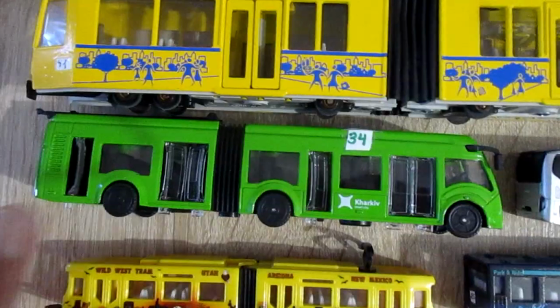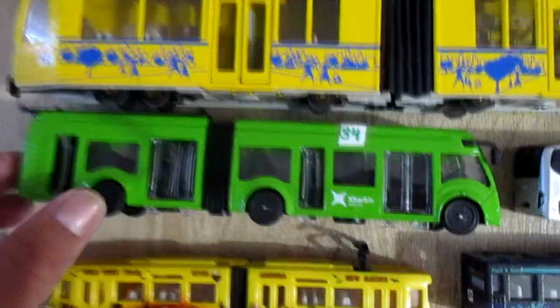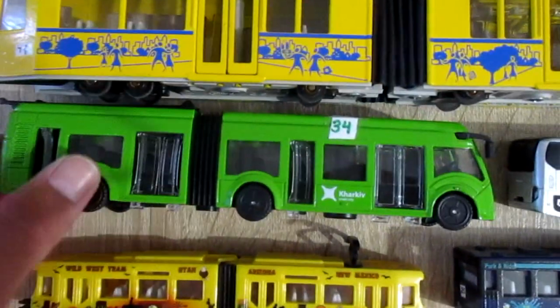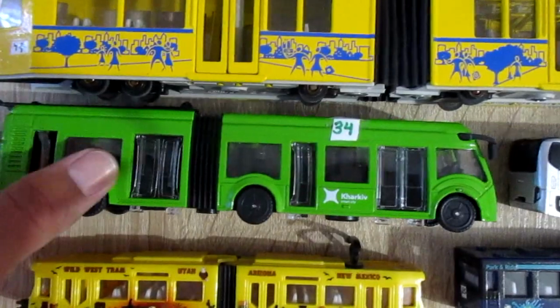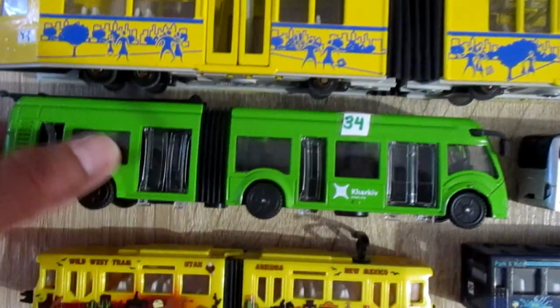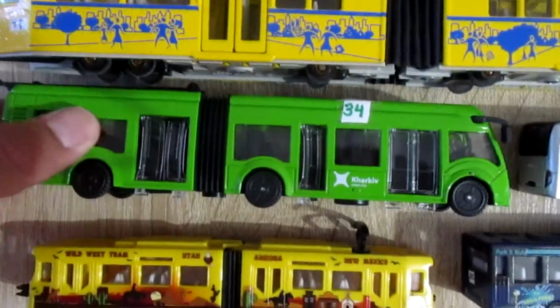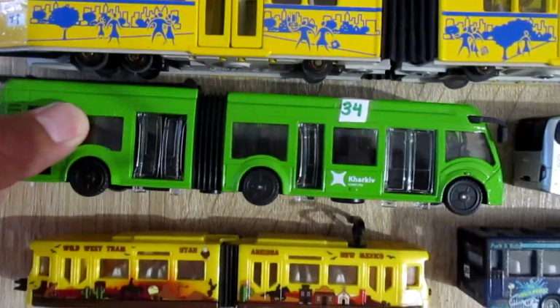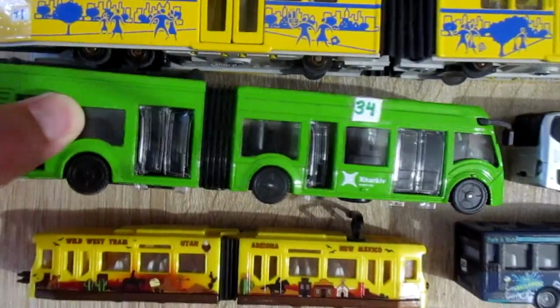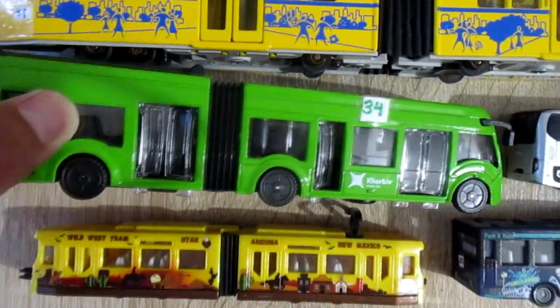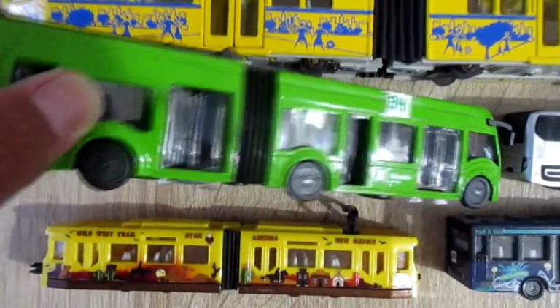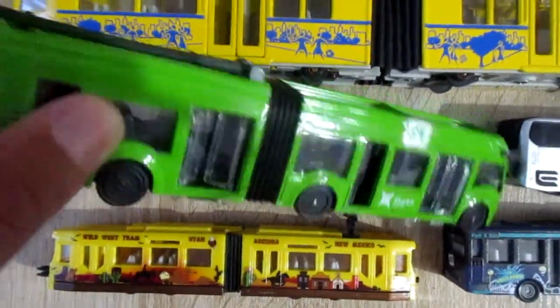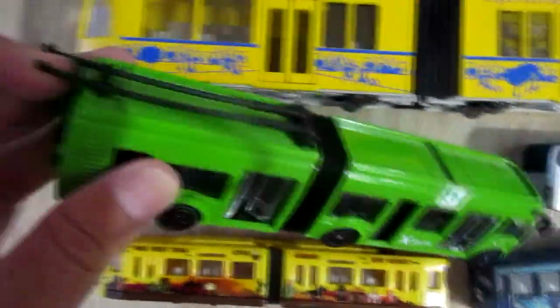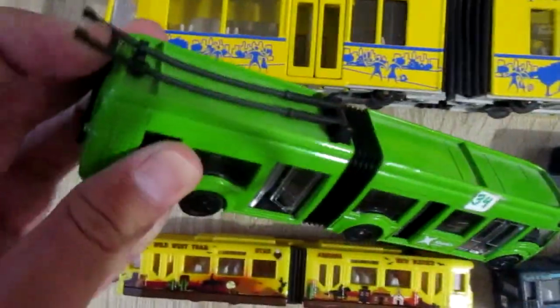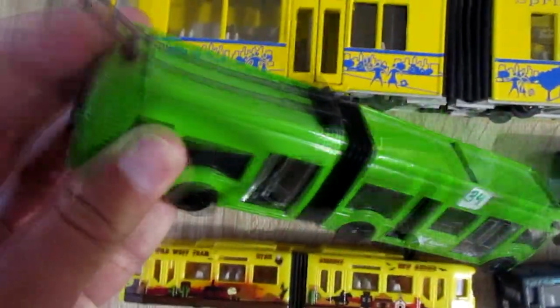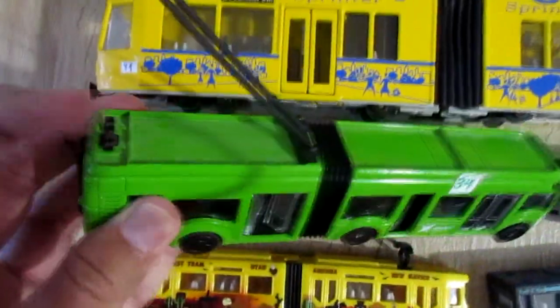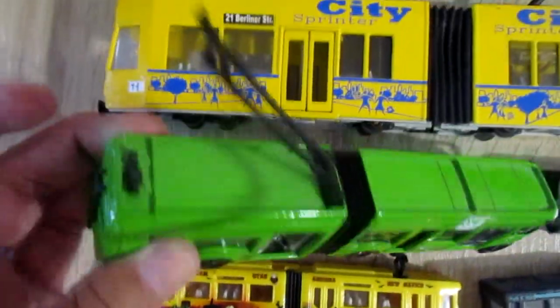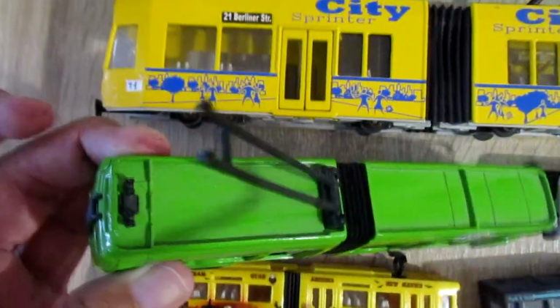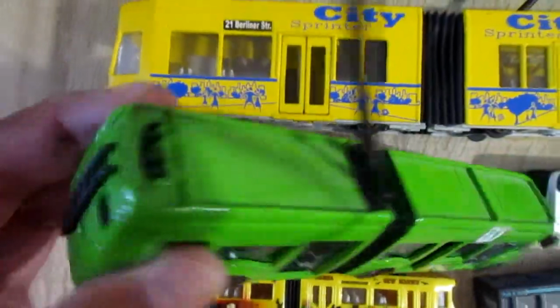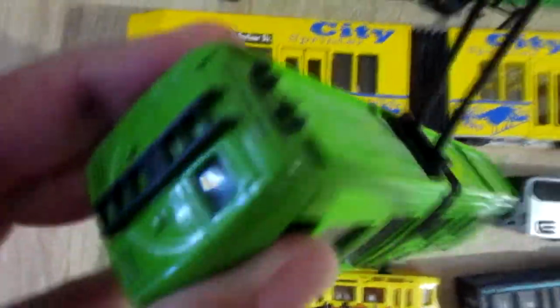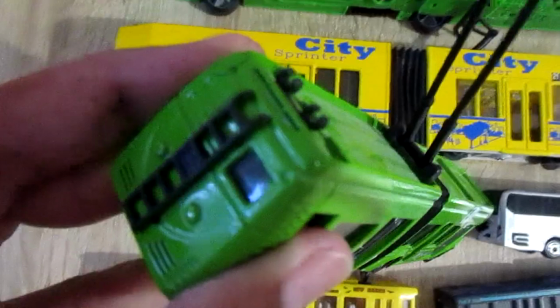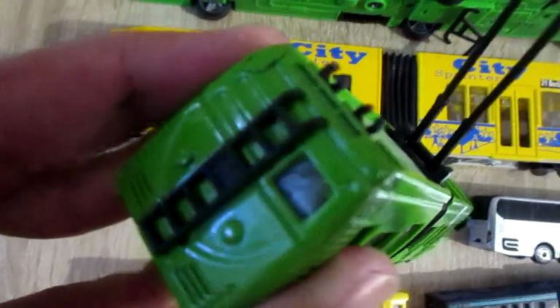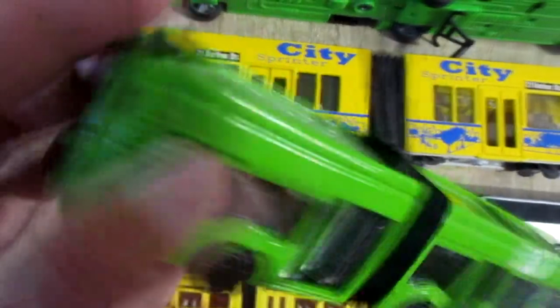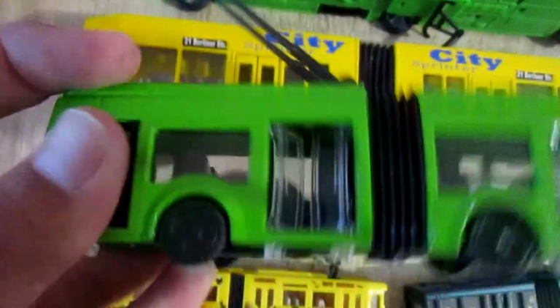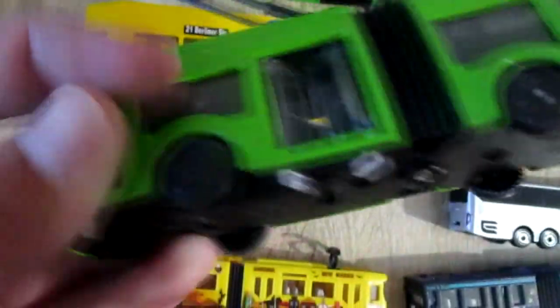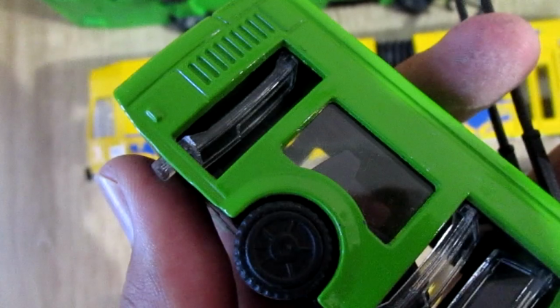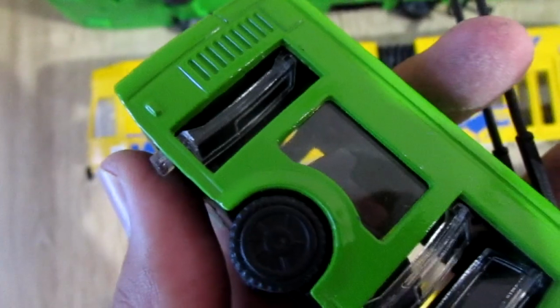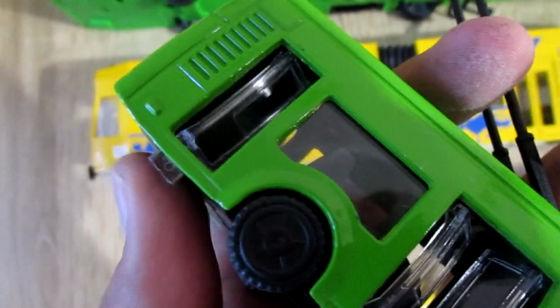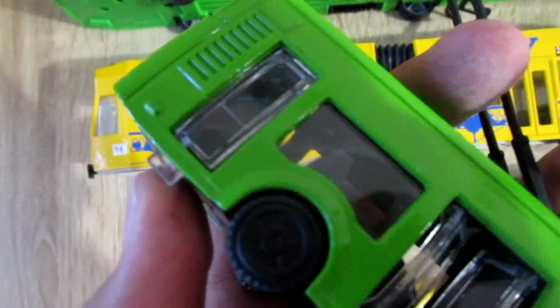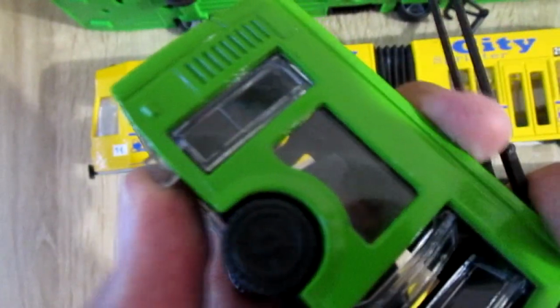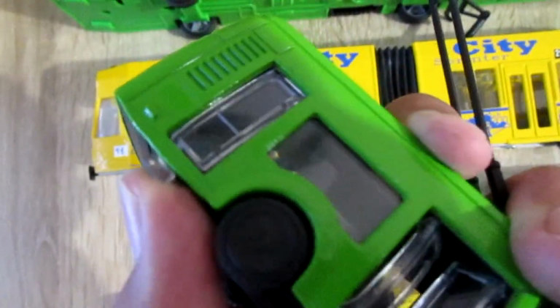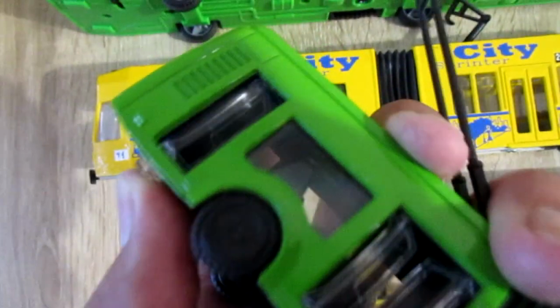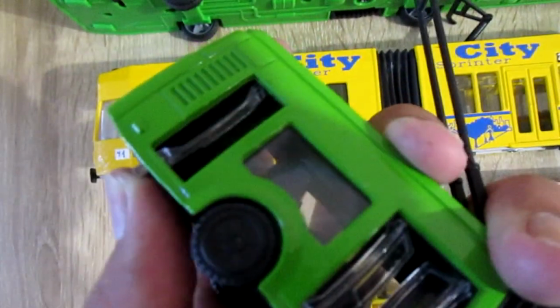This is articulated trolley bus. It has four opening doors.